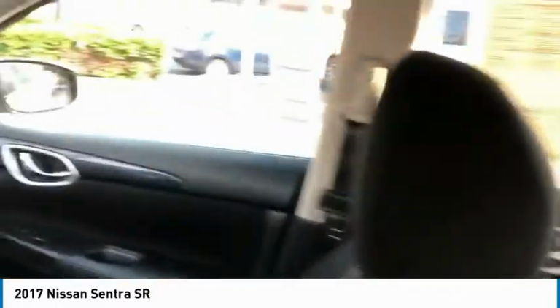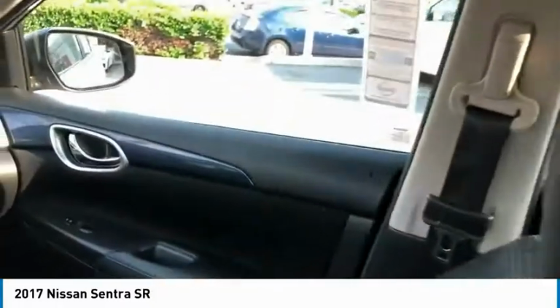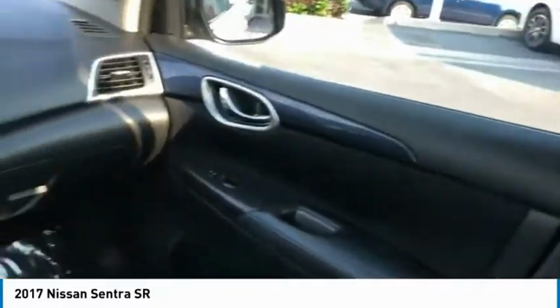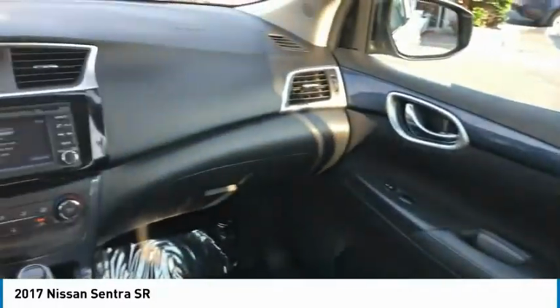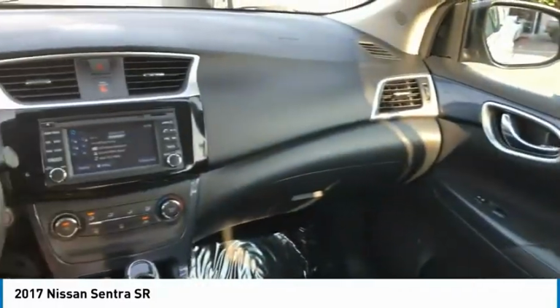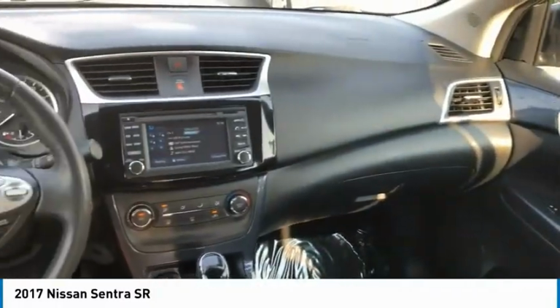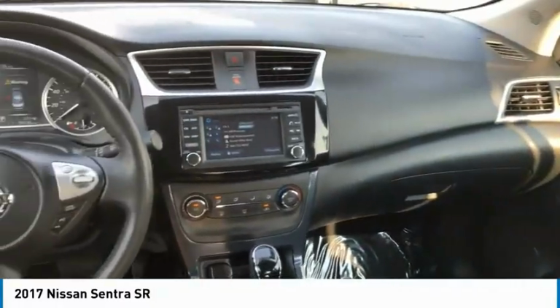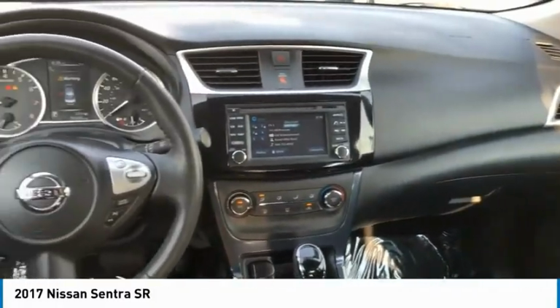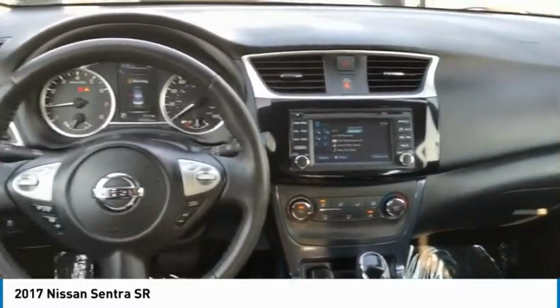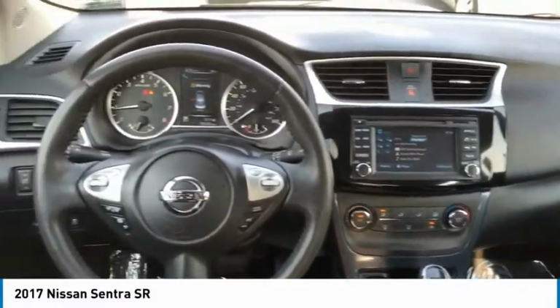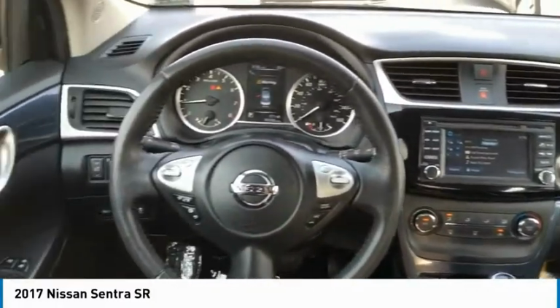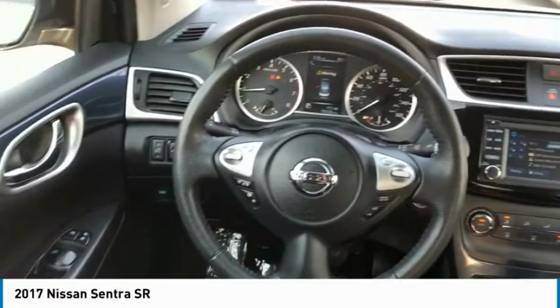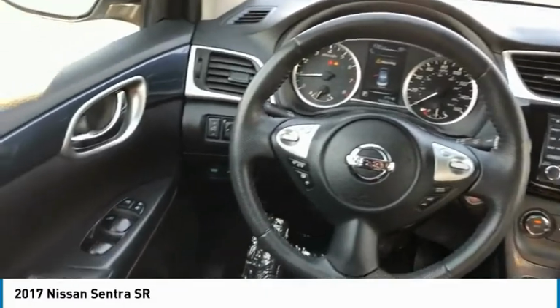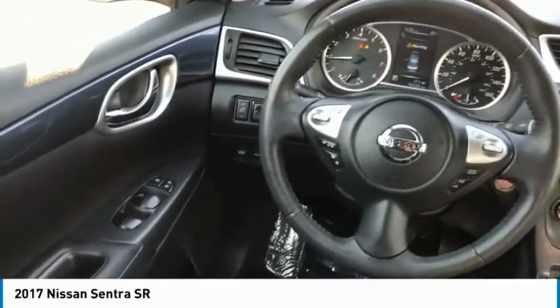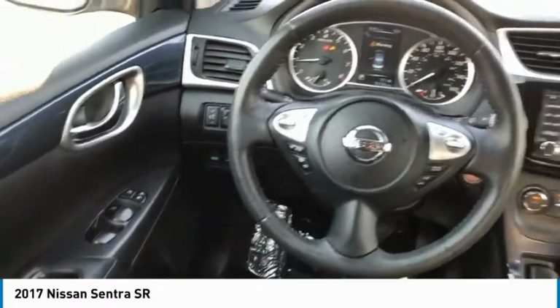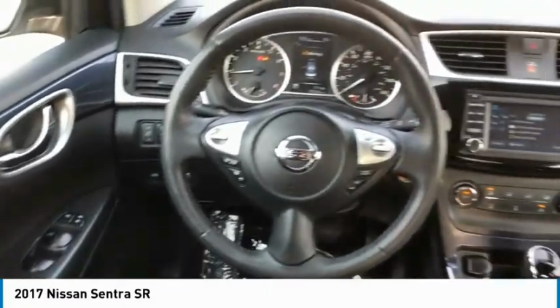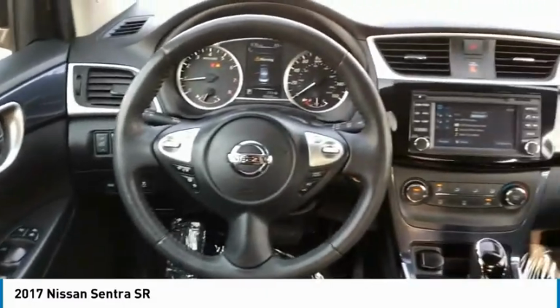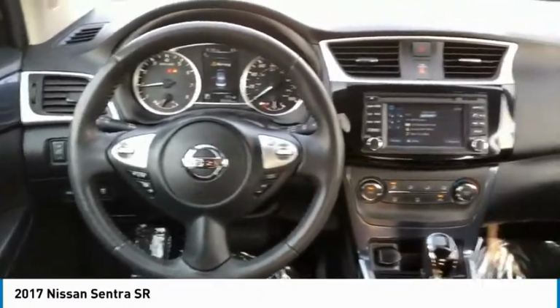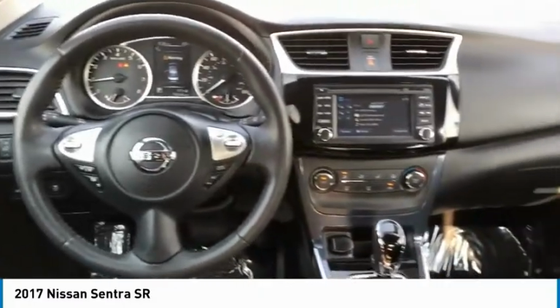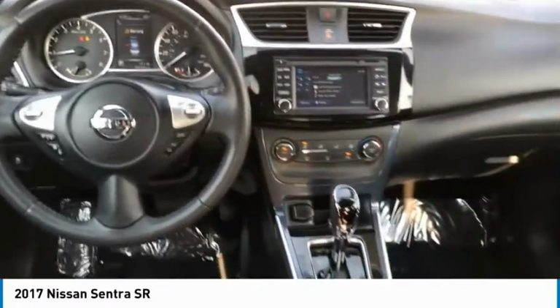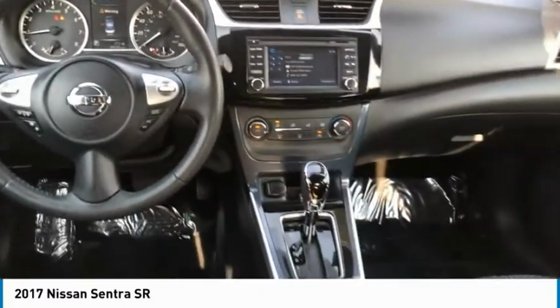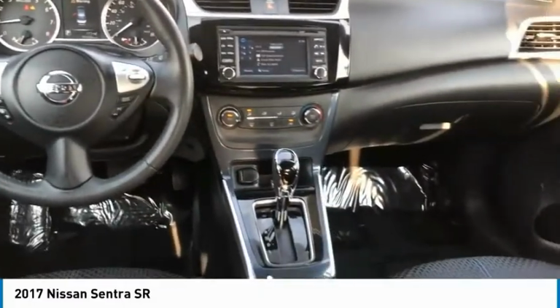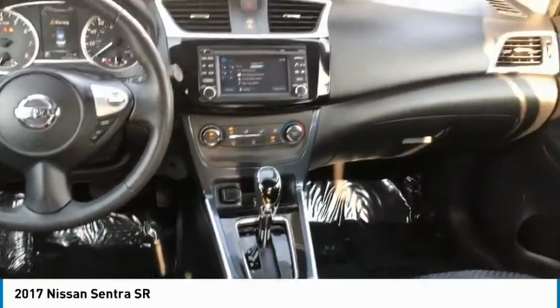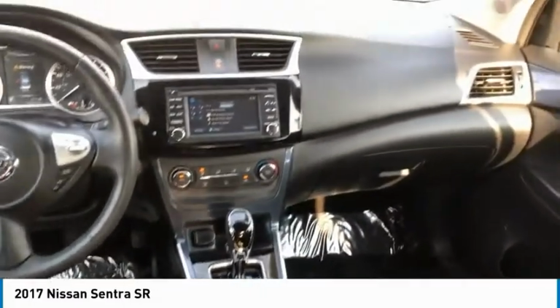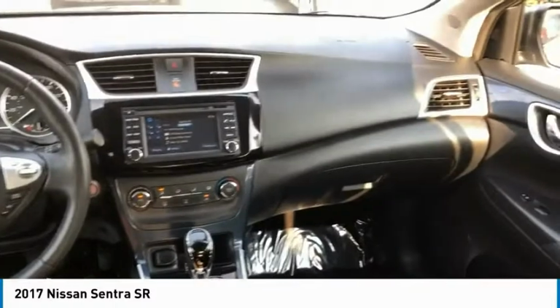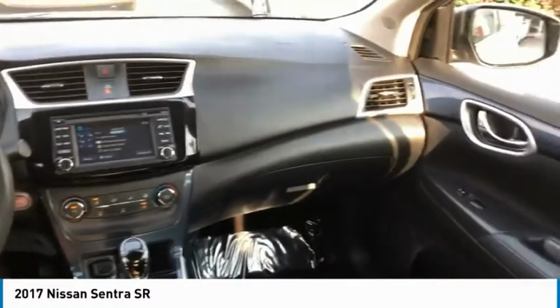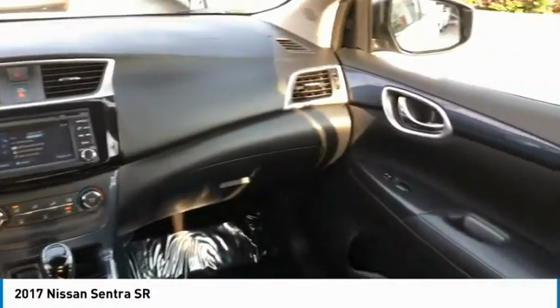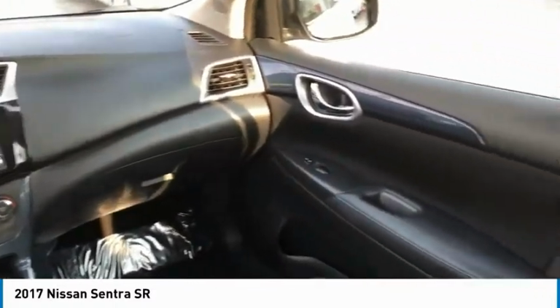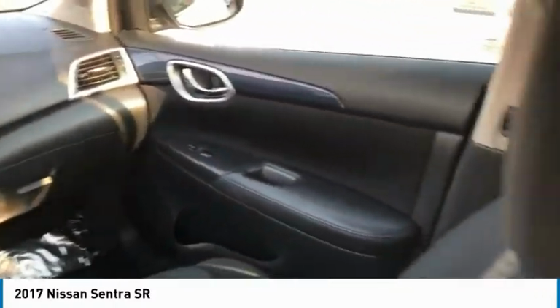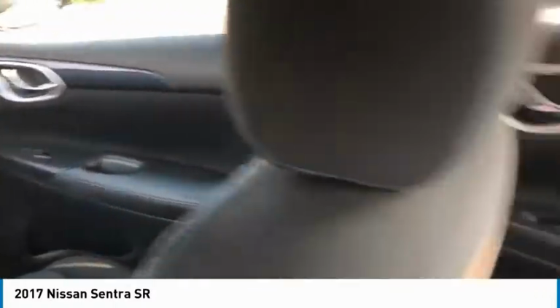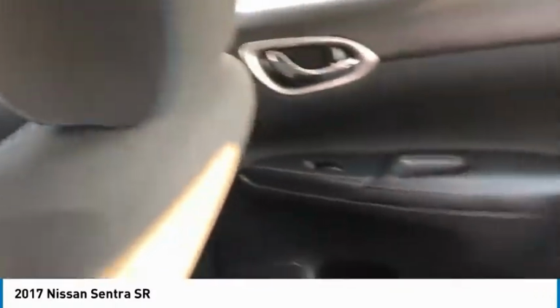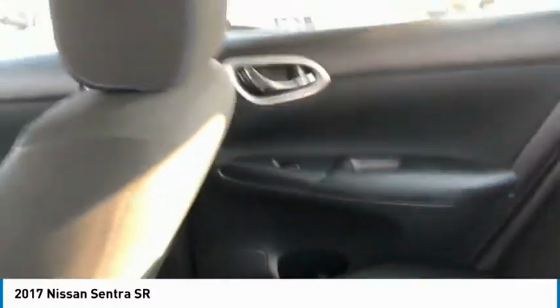Aluminum wheels, heated side mirrors, traction control, remote keyless entry, fog lights, remote trunk release, steel wheels, FWD, headlights auto off, wheel covers.